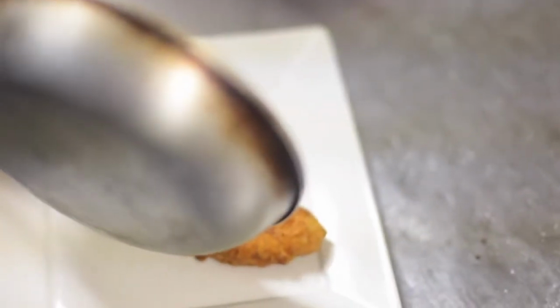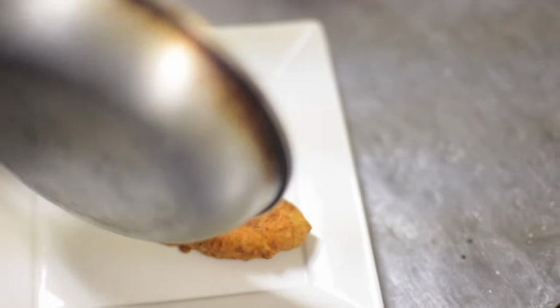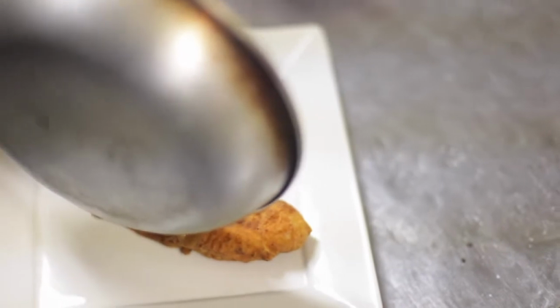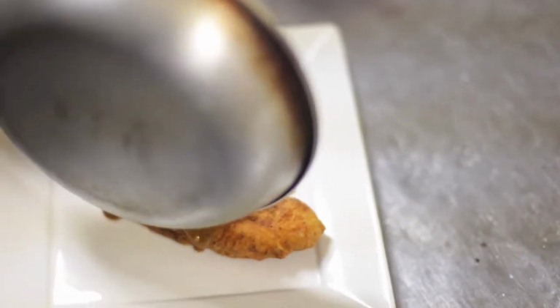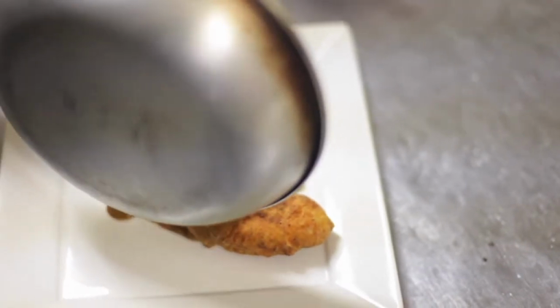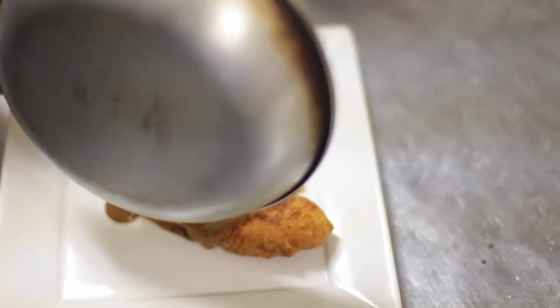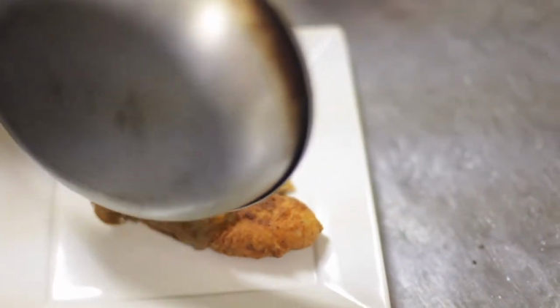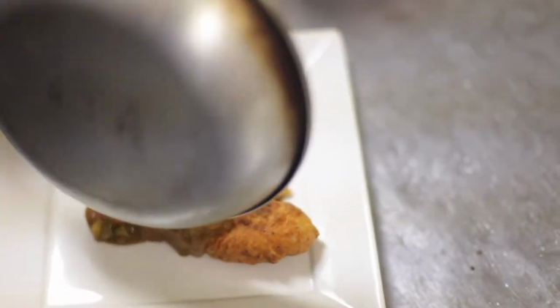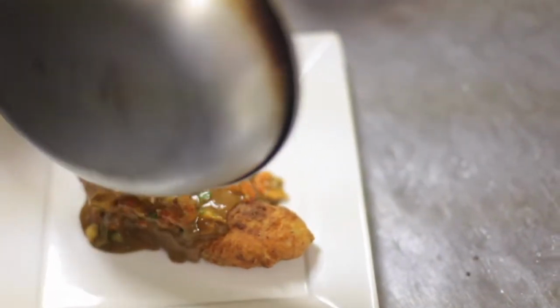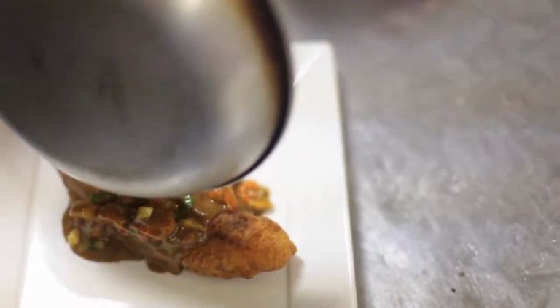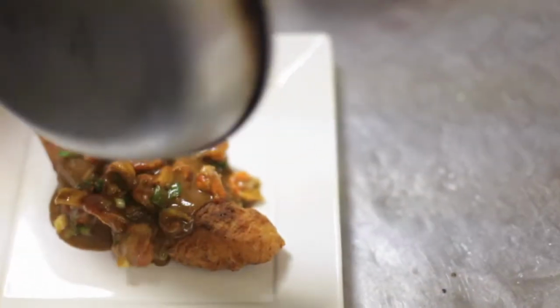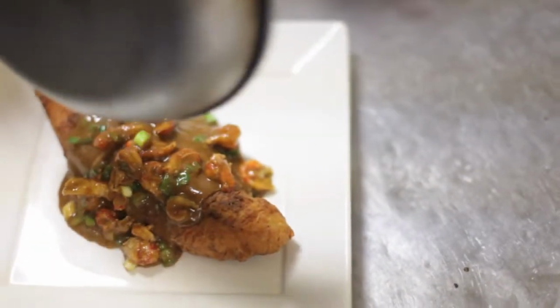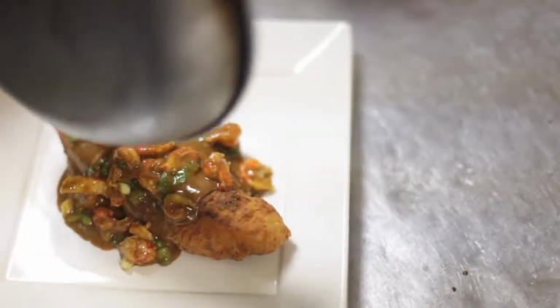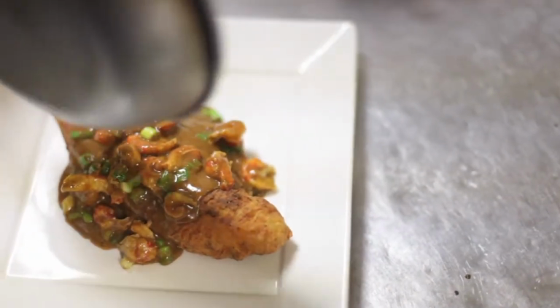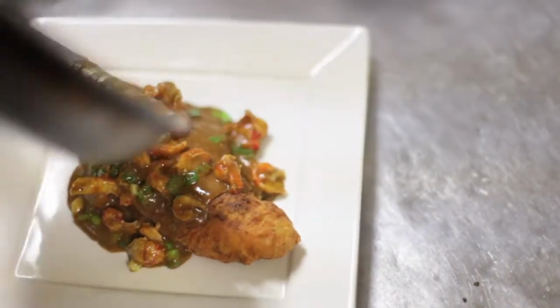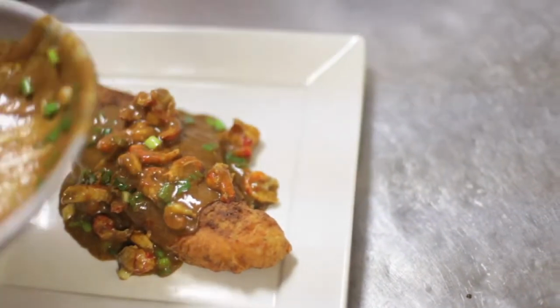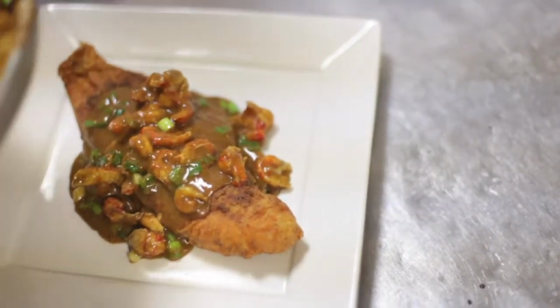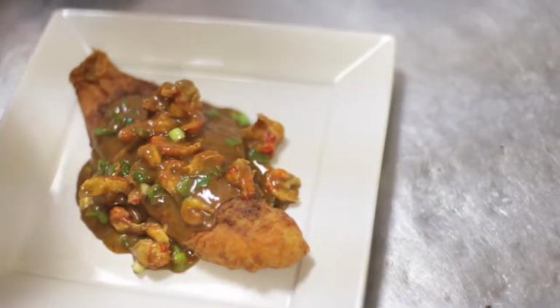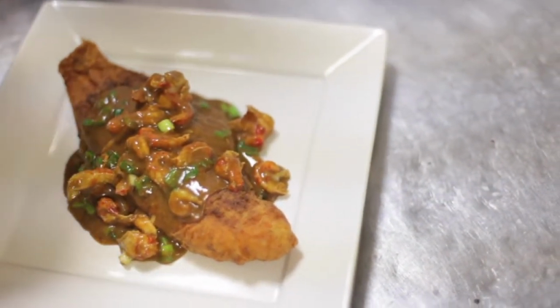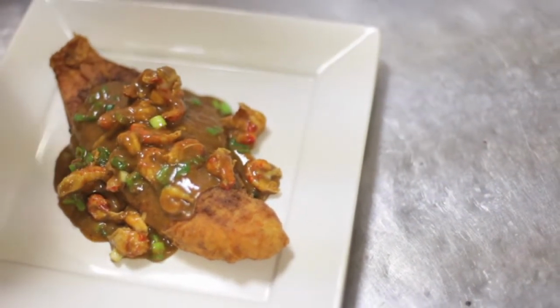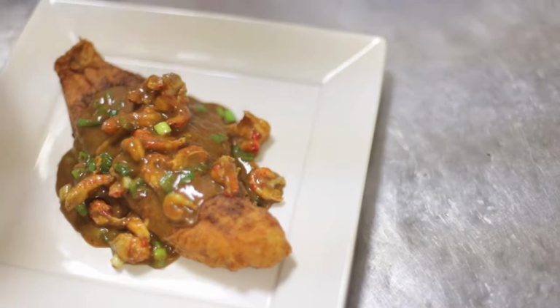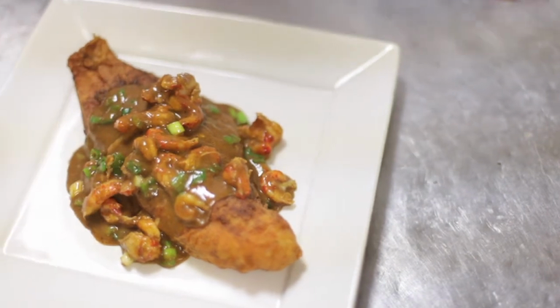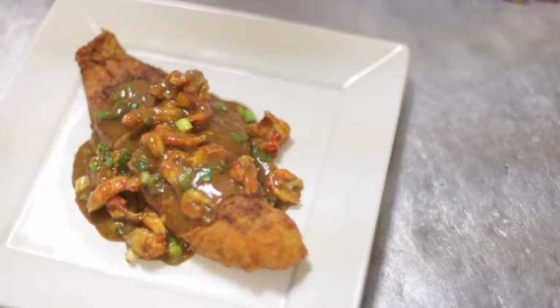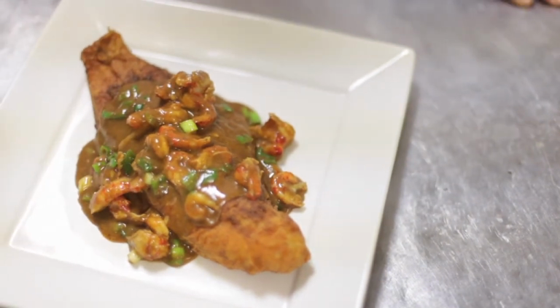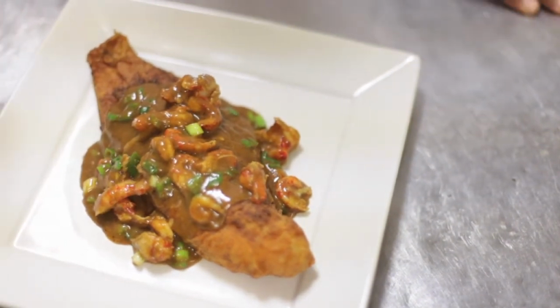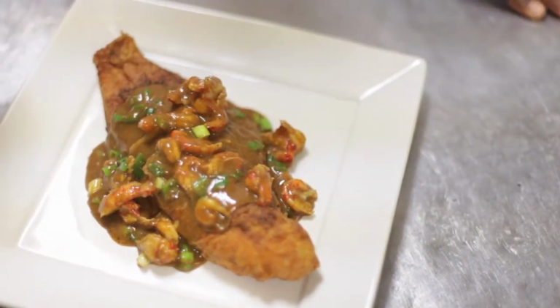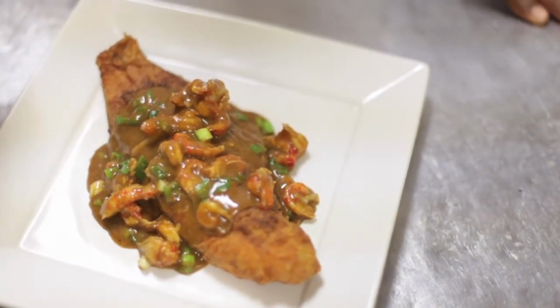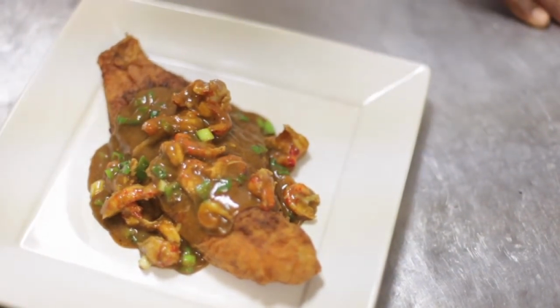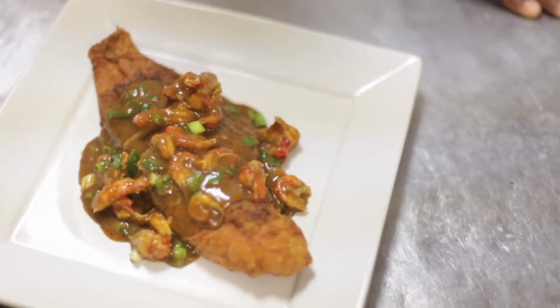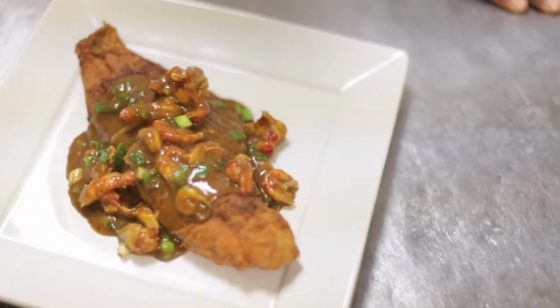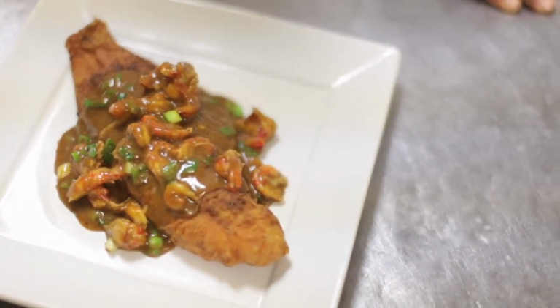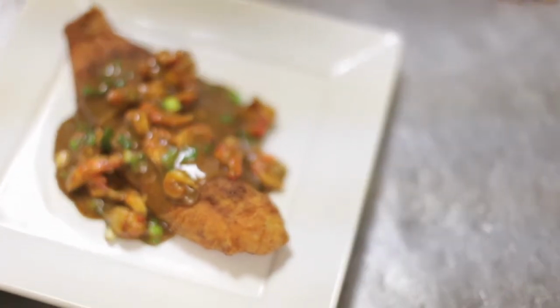And that's really the best of both worlds — a crispy catfish with a delicious spicy crawfish etouffee.